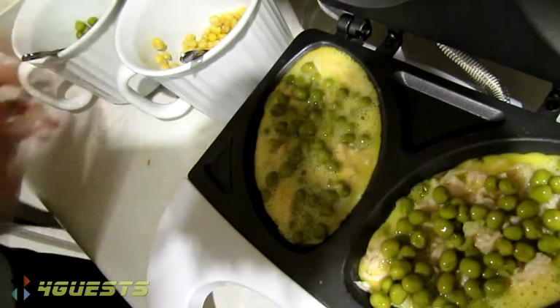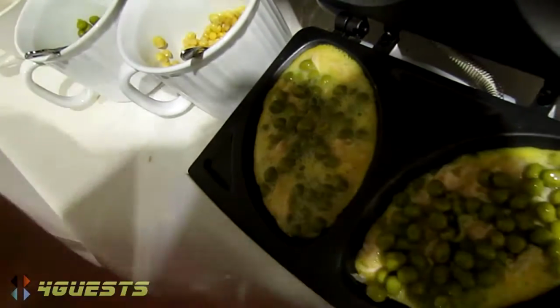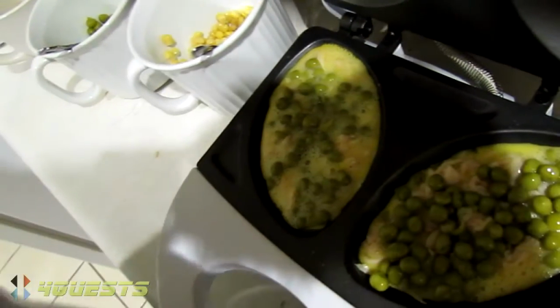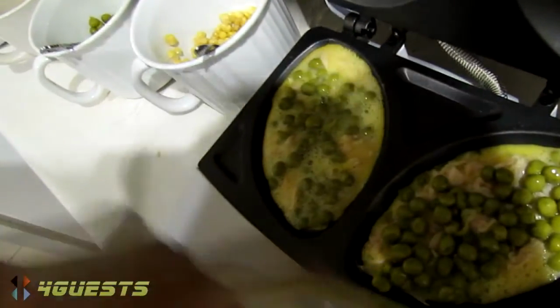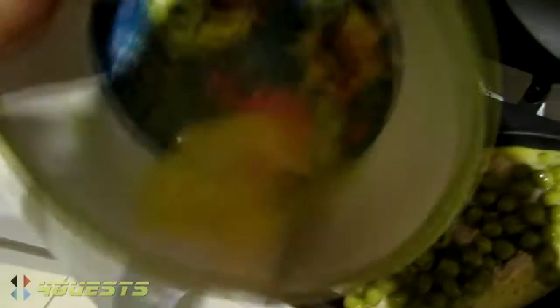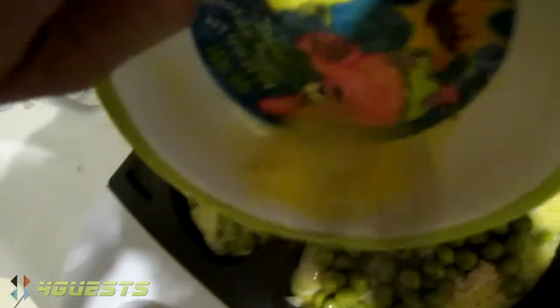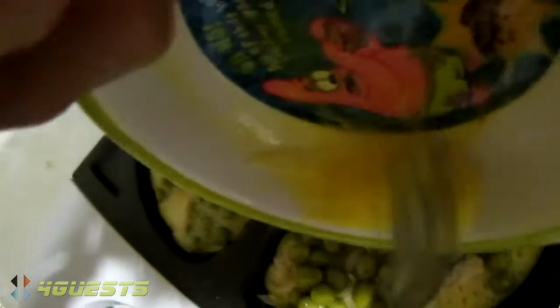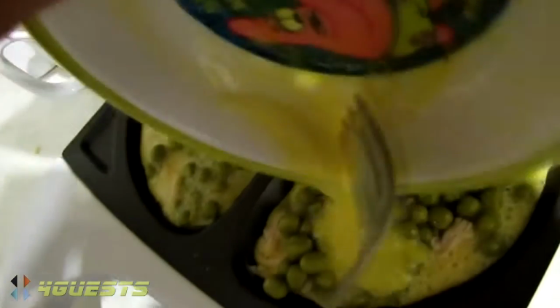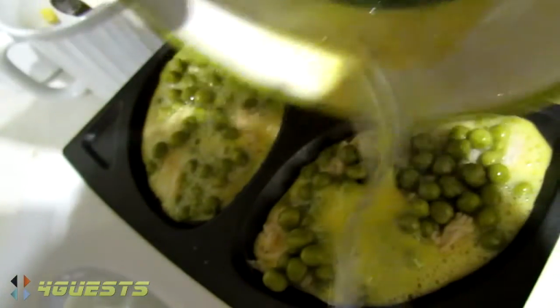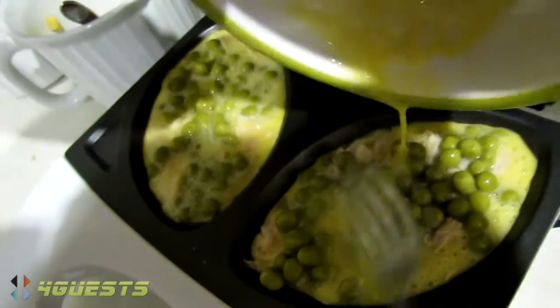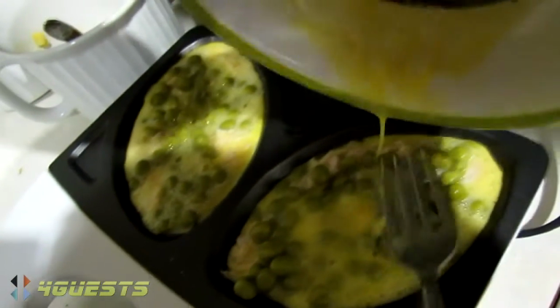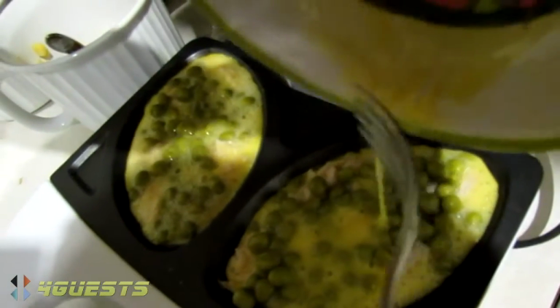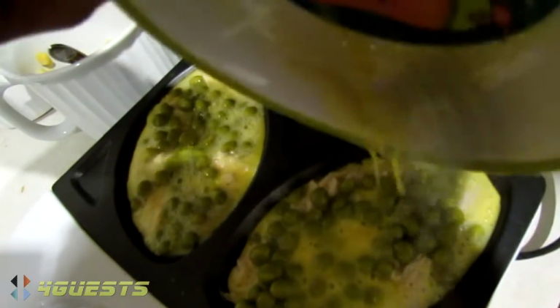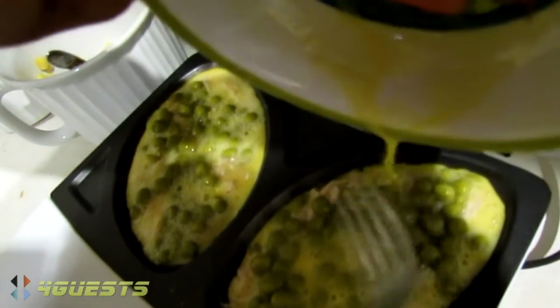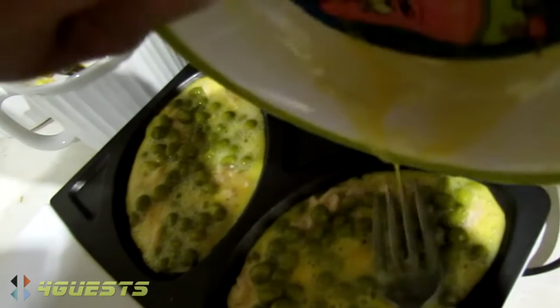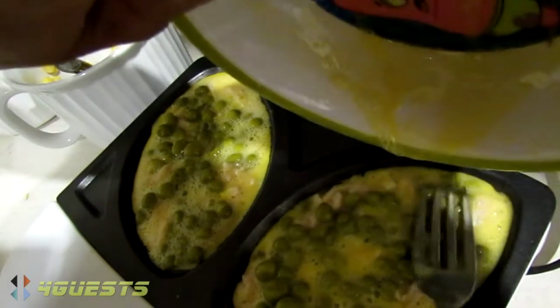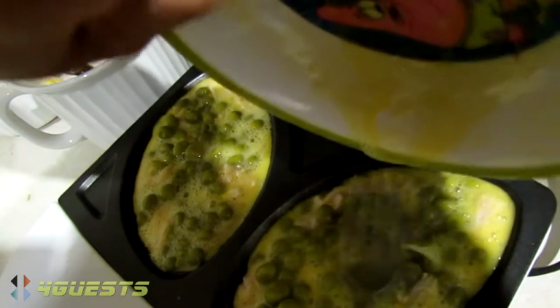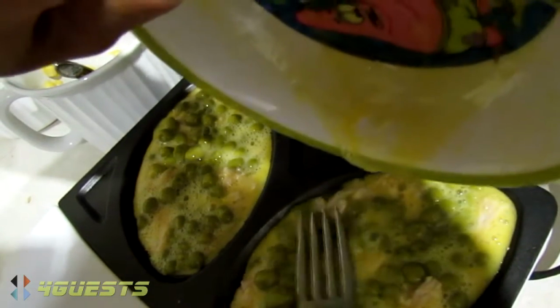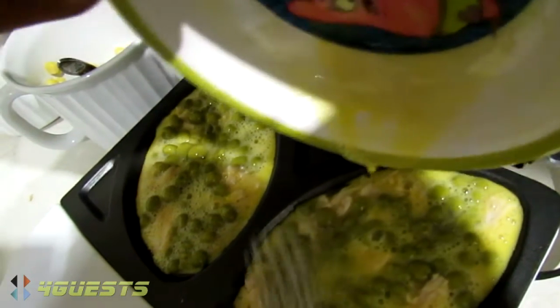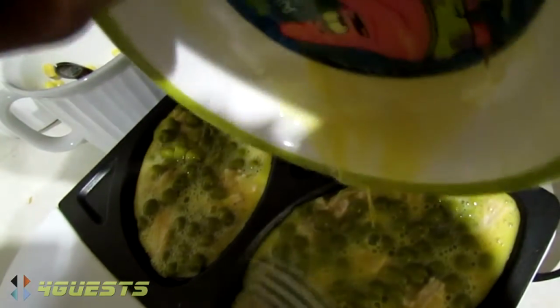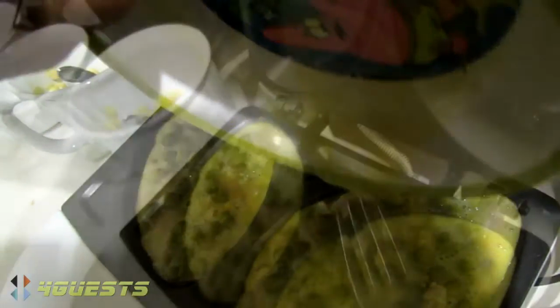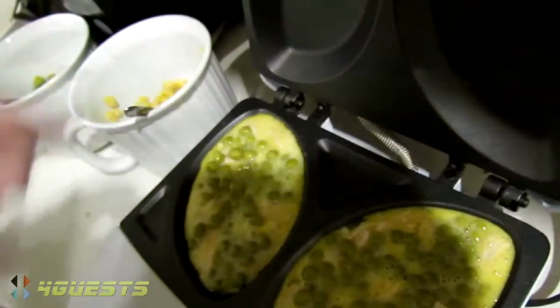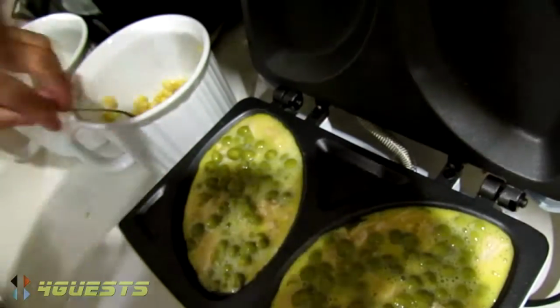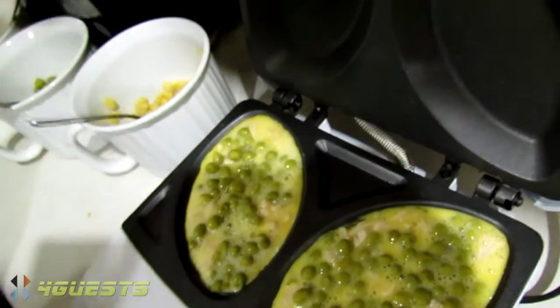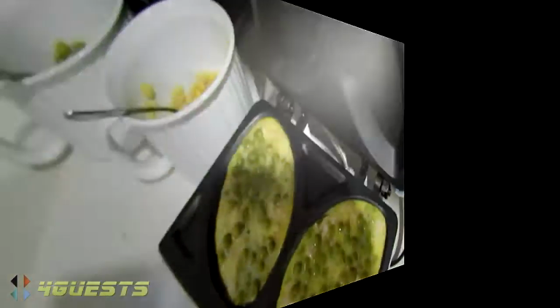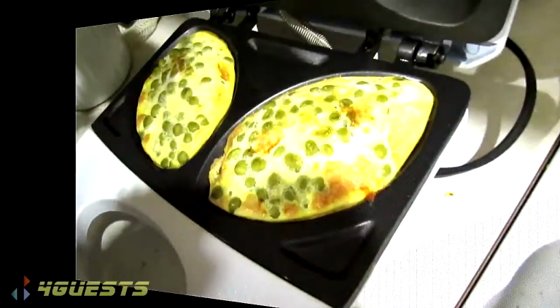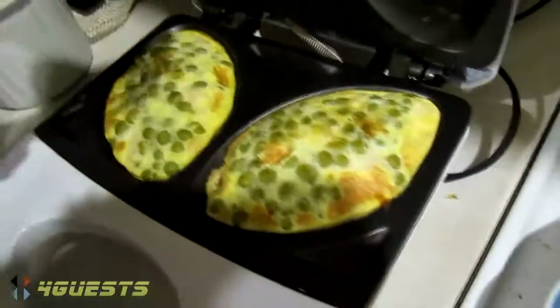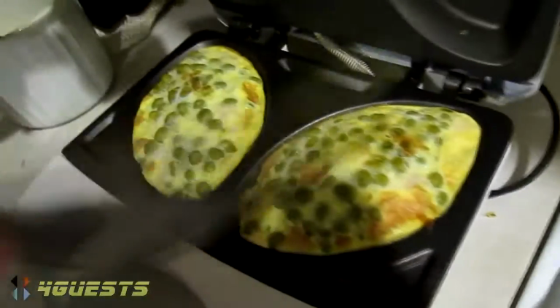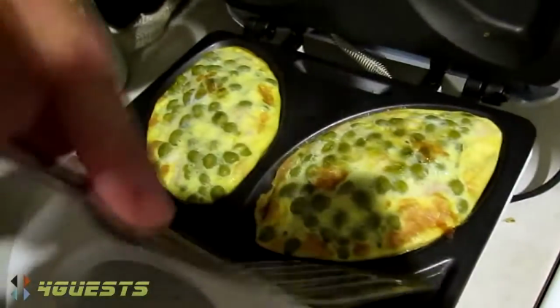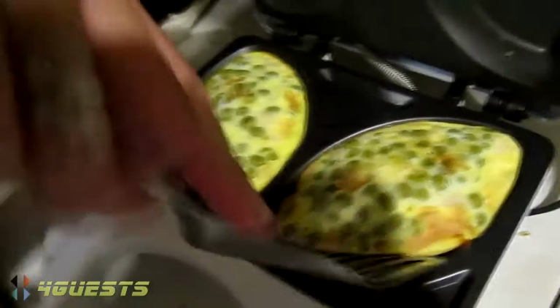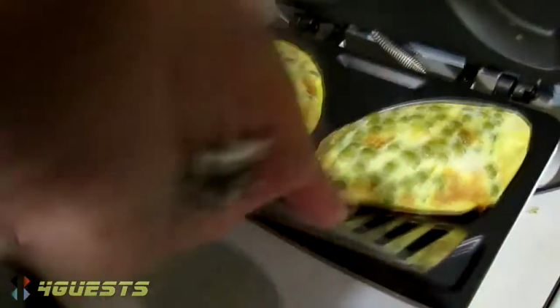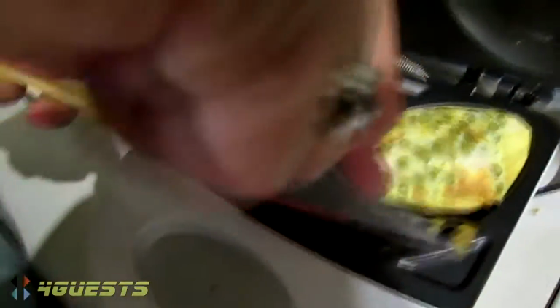And then the rest, just to fill the top of it. And we'll wait for five to six minutes. It's been about six minutes? Yeah.